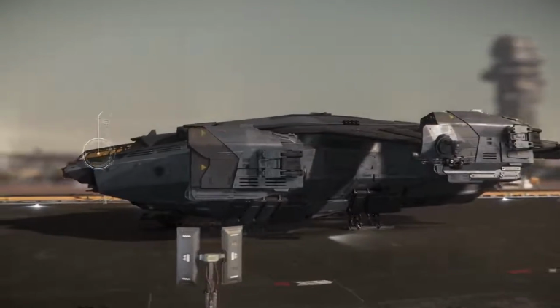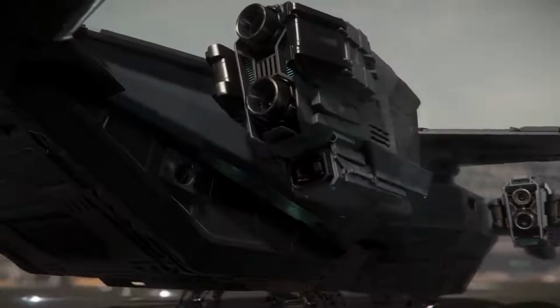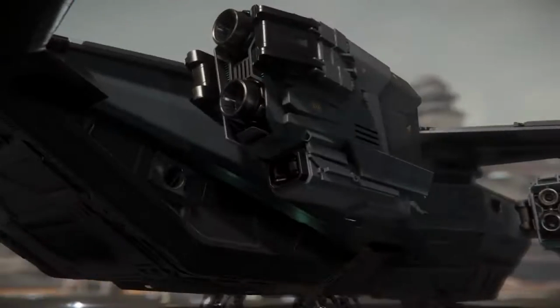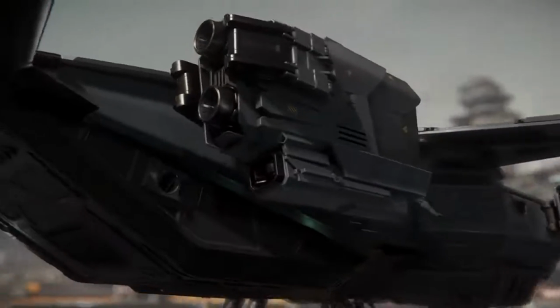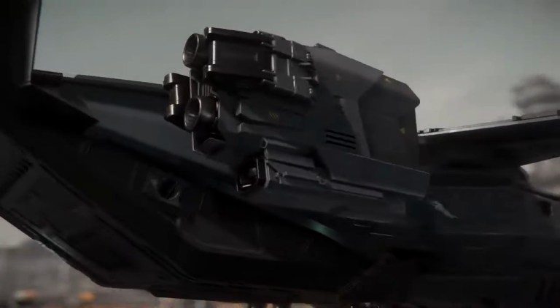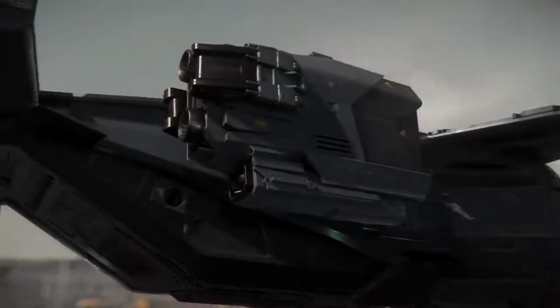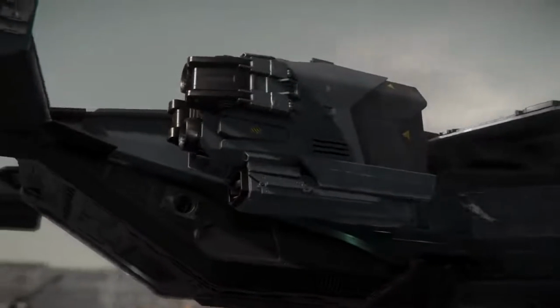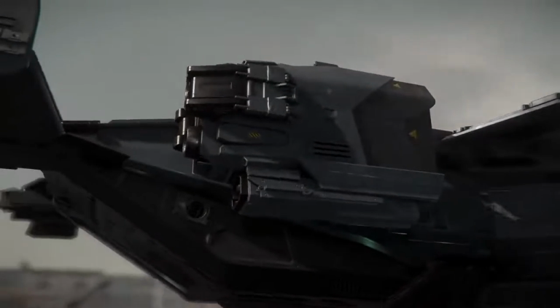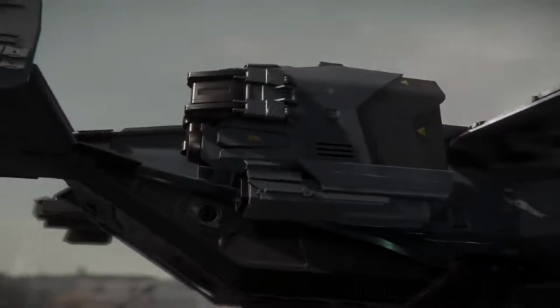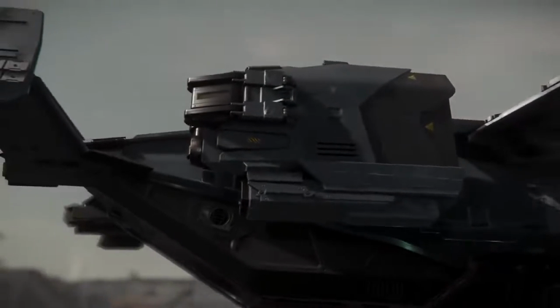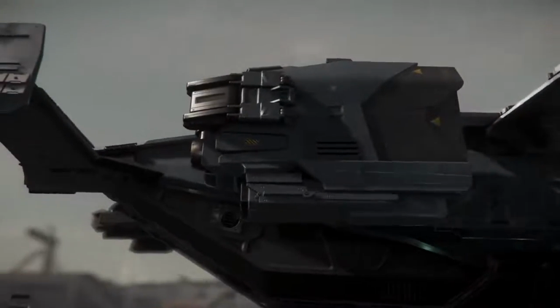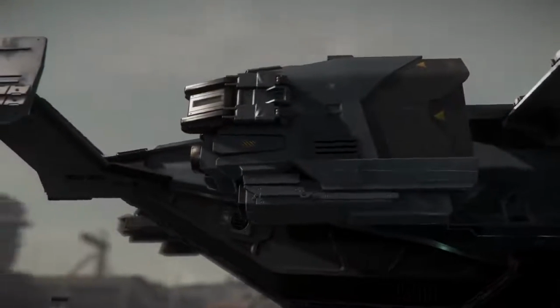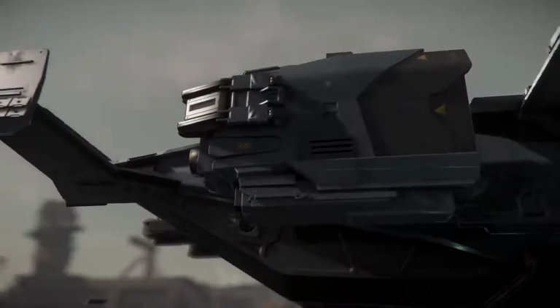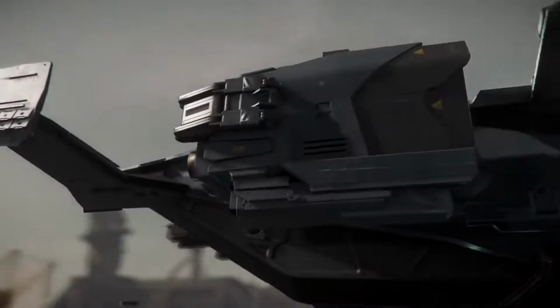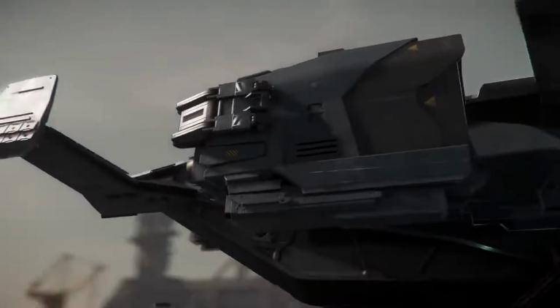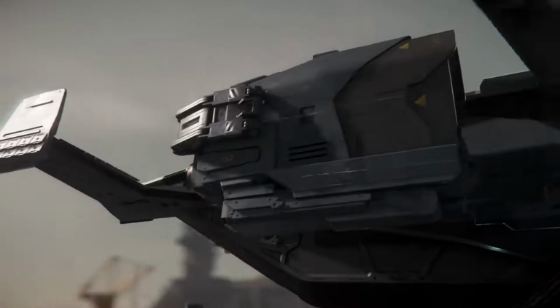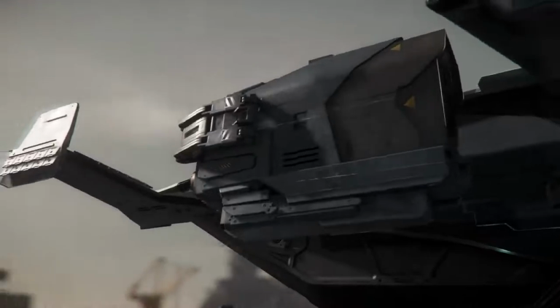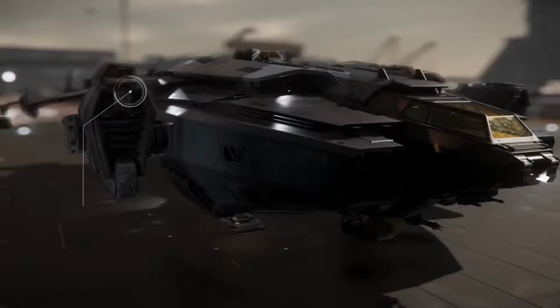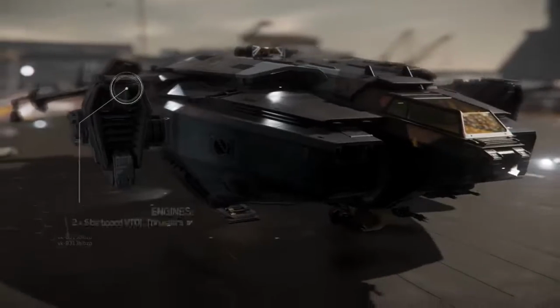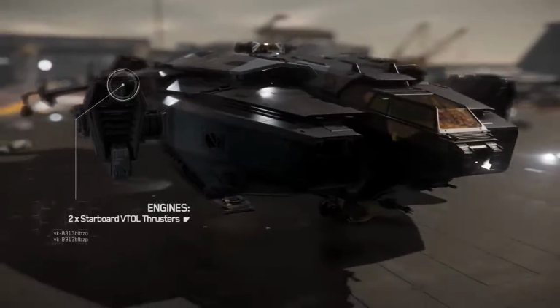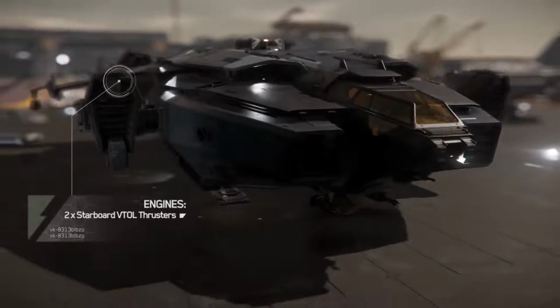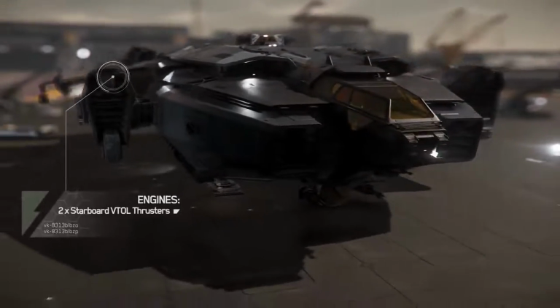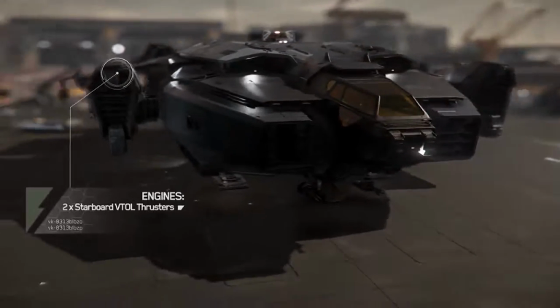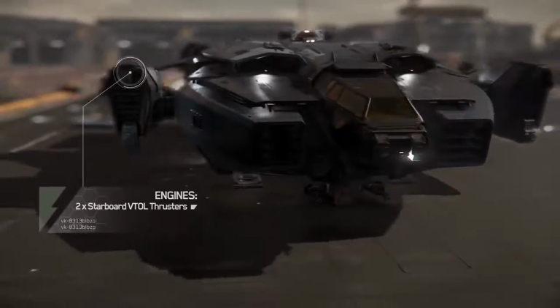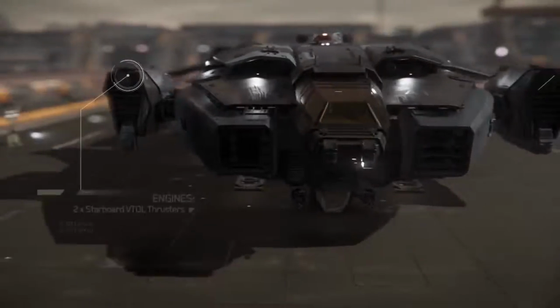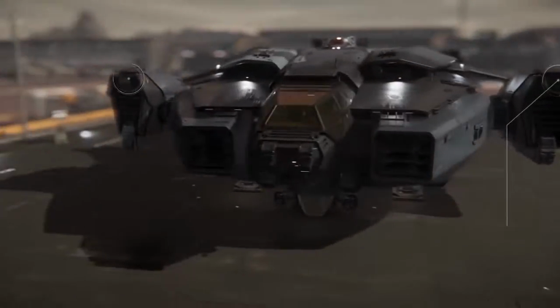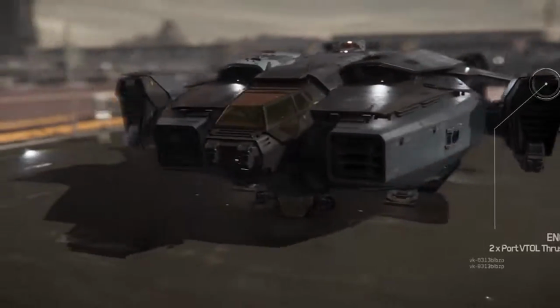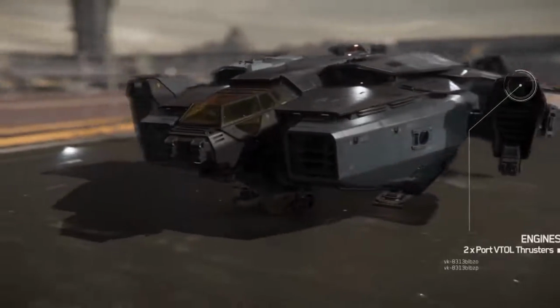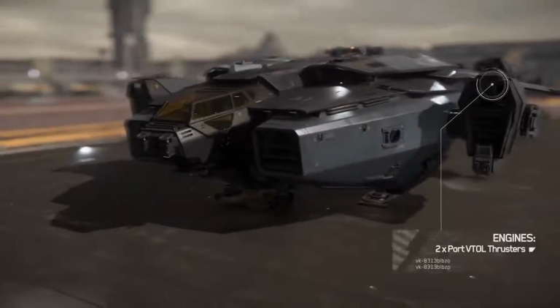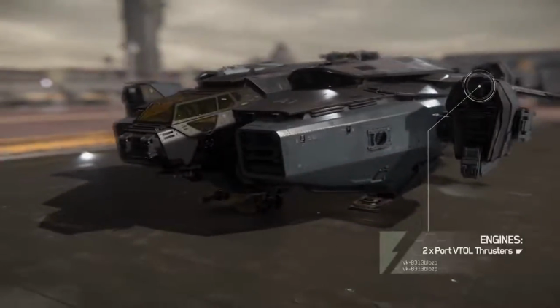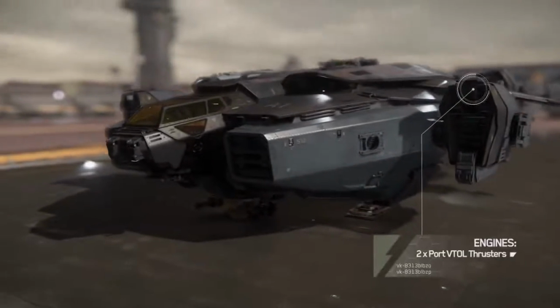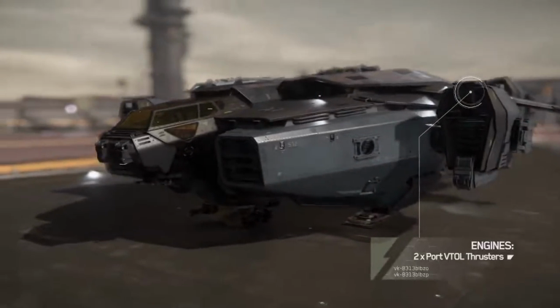Featuring four powerful rotating thrusters with VTOL capabilities, the Valkyrie is capable of landing with surgical precision to deploy assets.